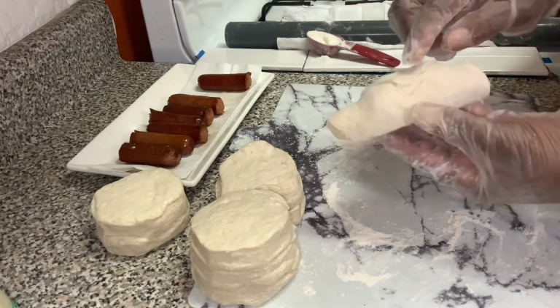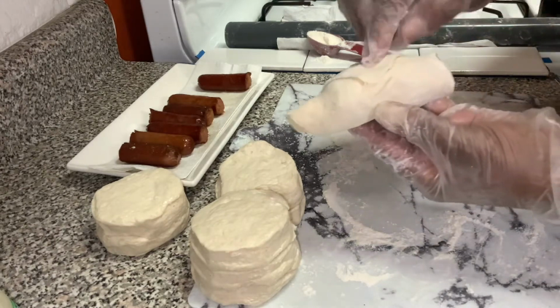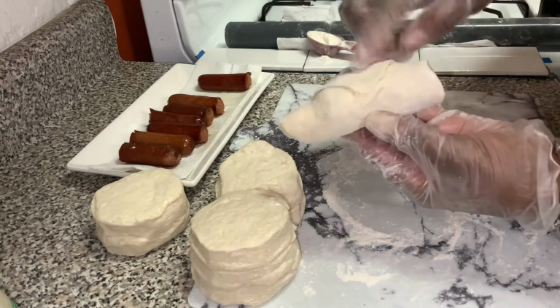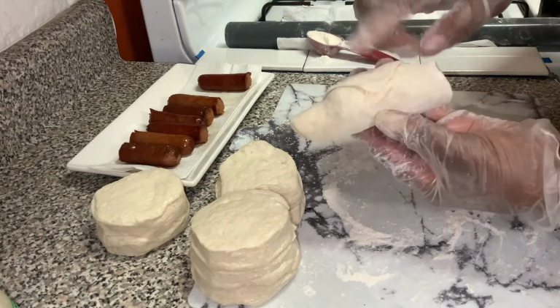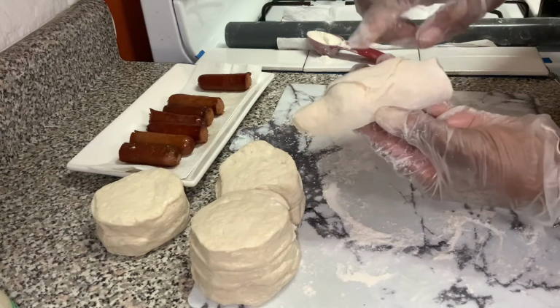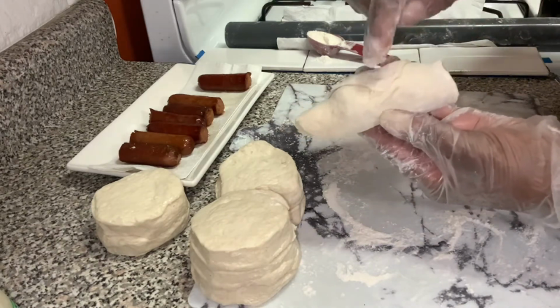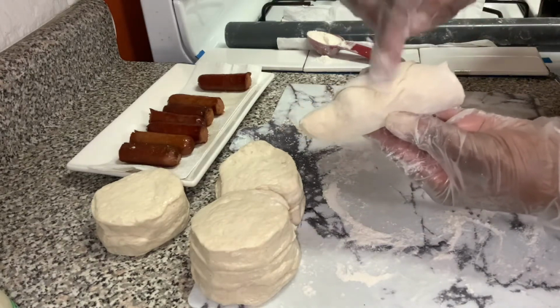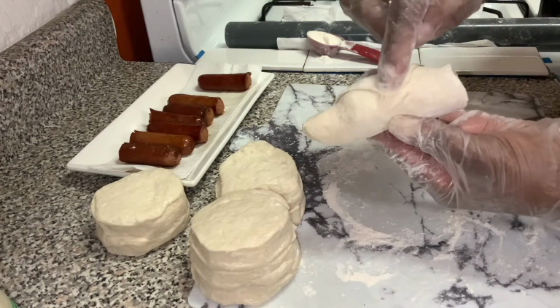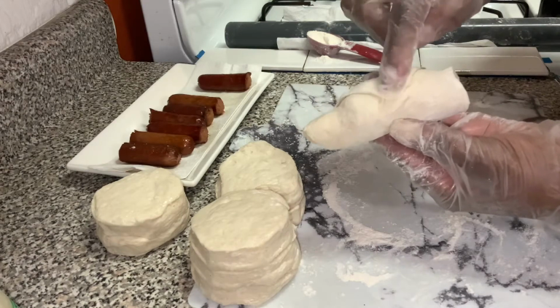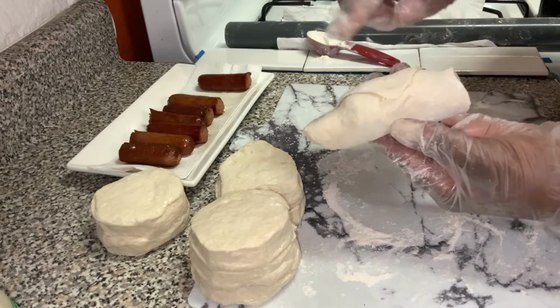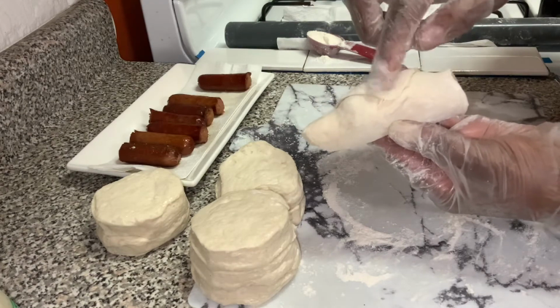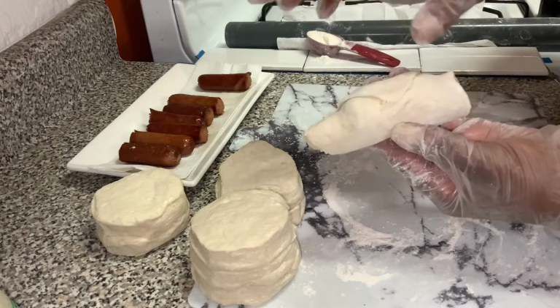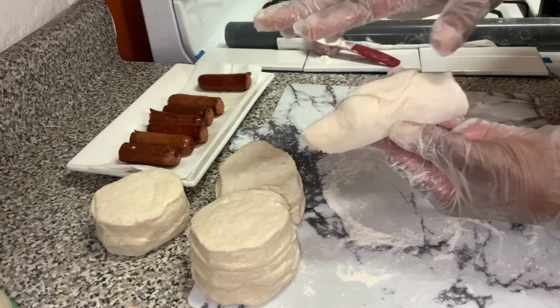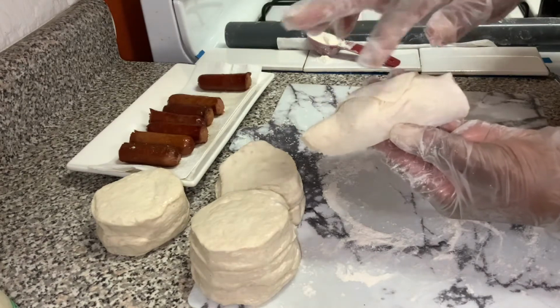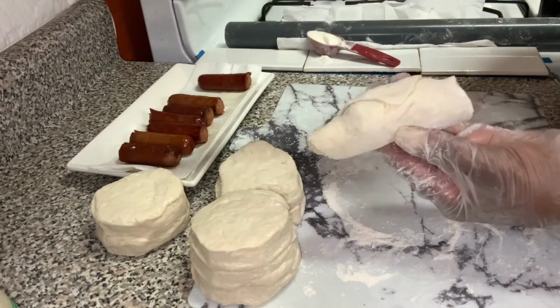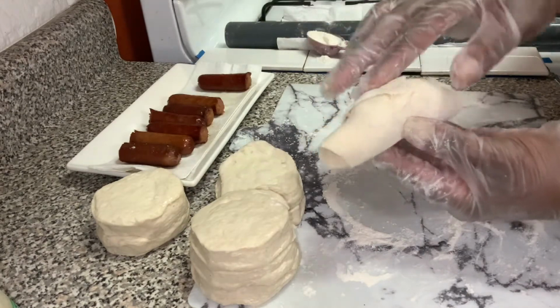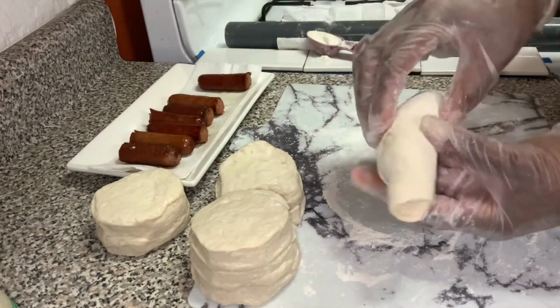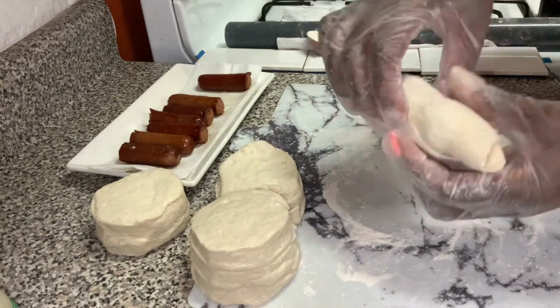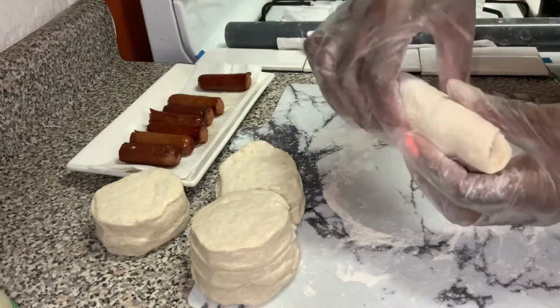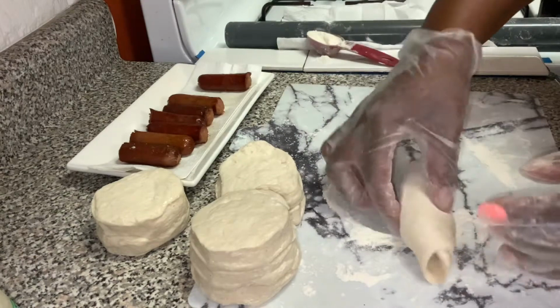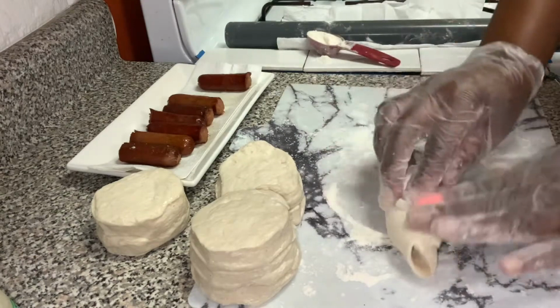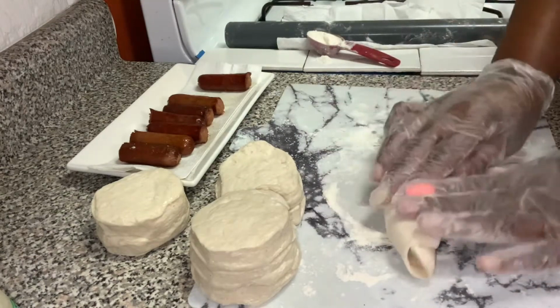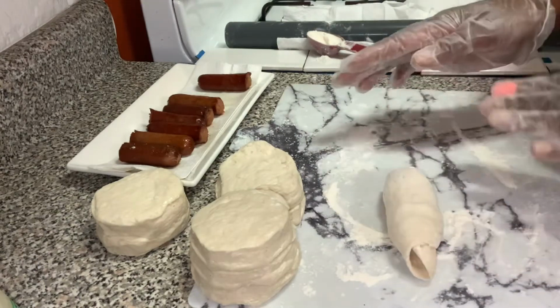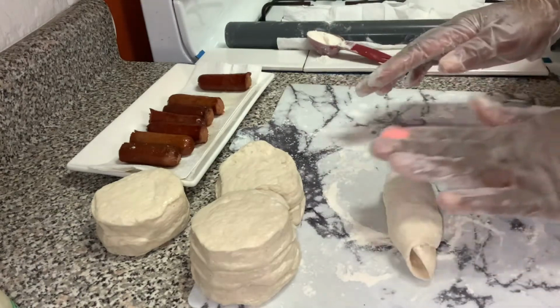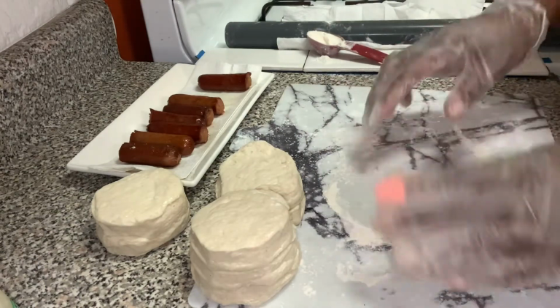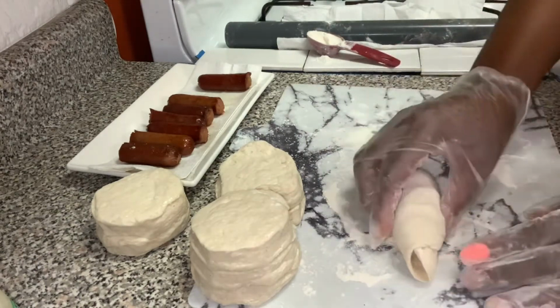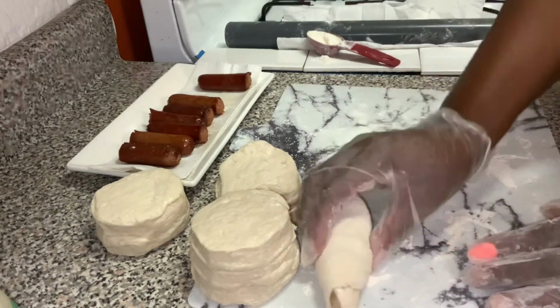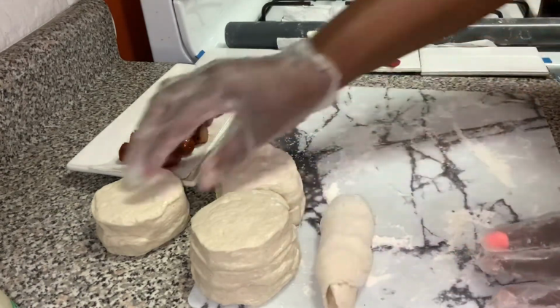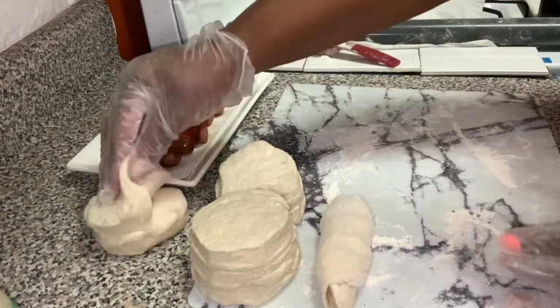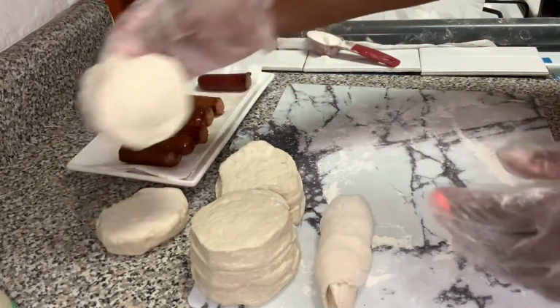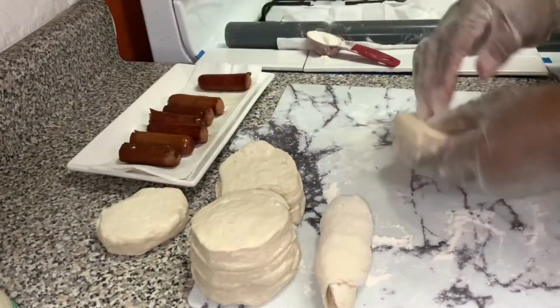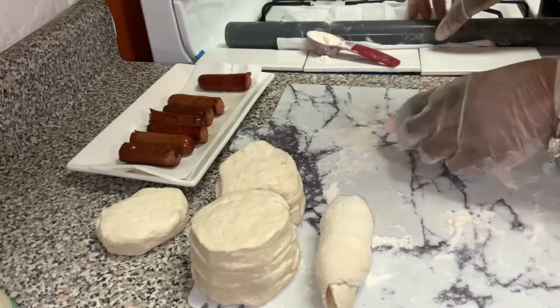Now when you place them down in the pan, place them down on their seam side. That way when it's cooking in the pan it don't pop open. It'll hold its shape just like that. All right, so we're just going to keep going until we finish.